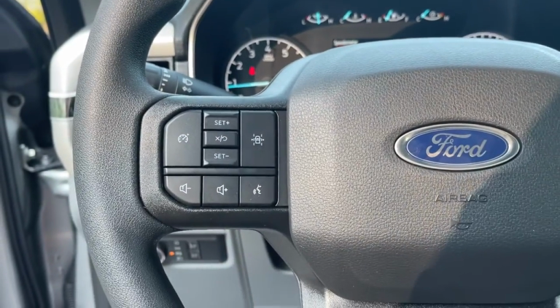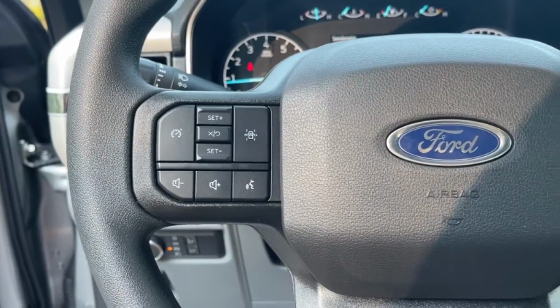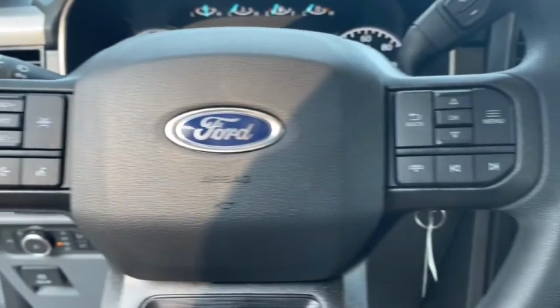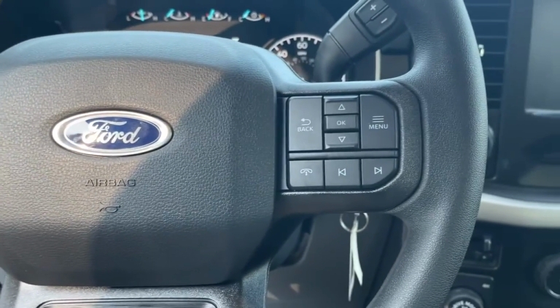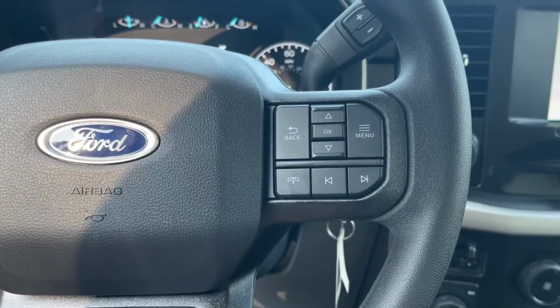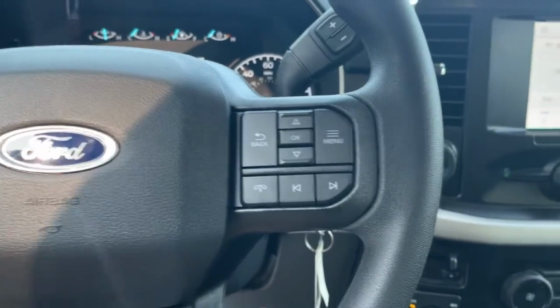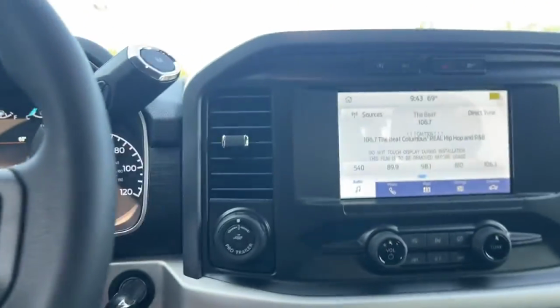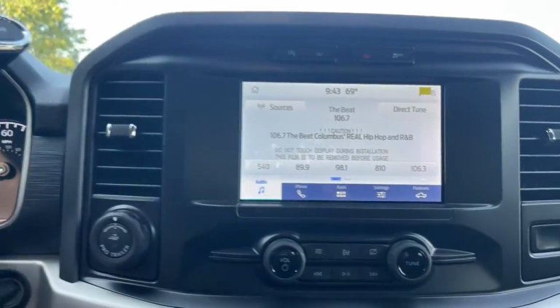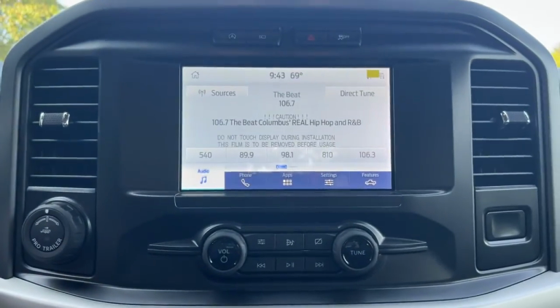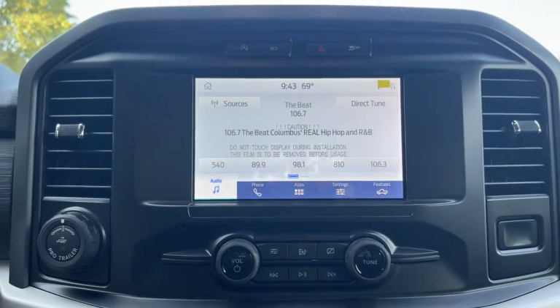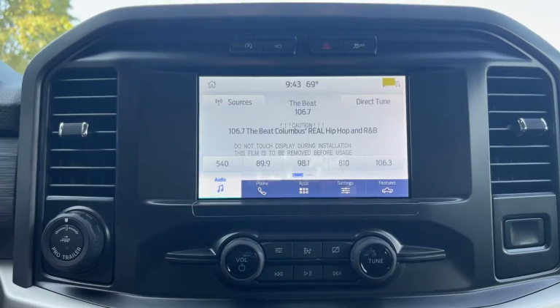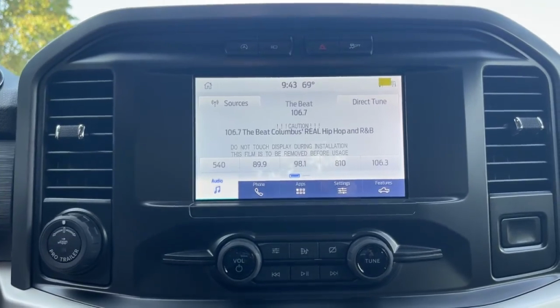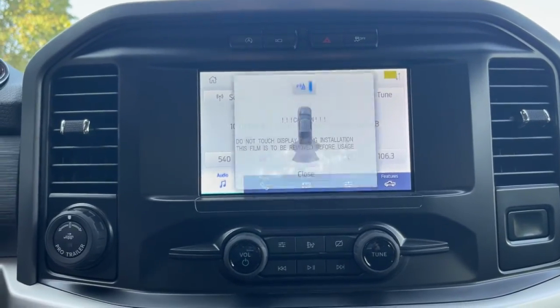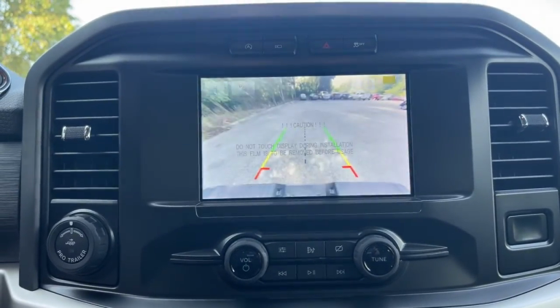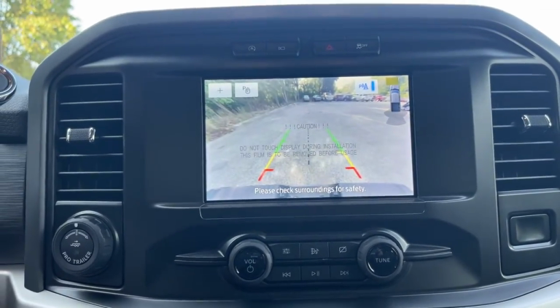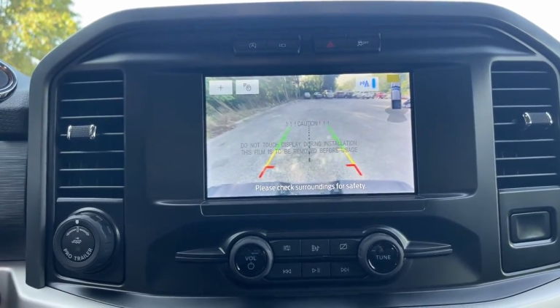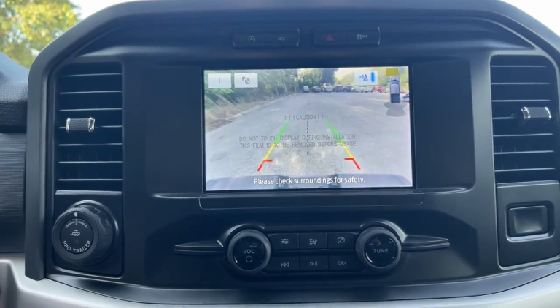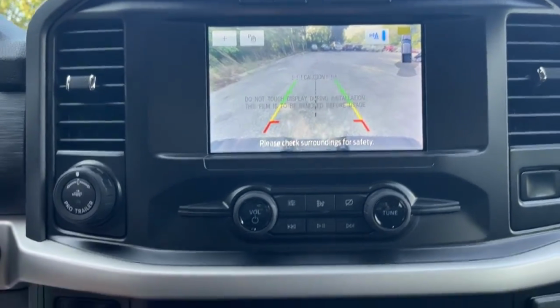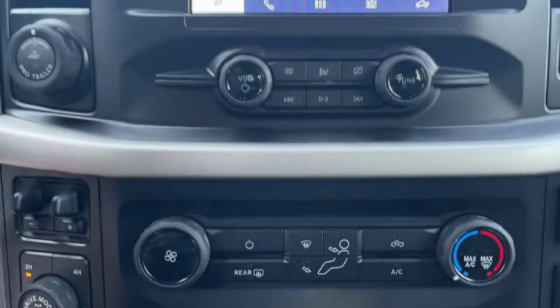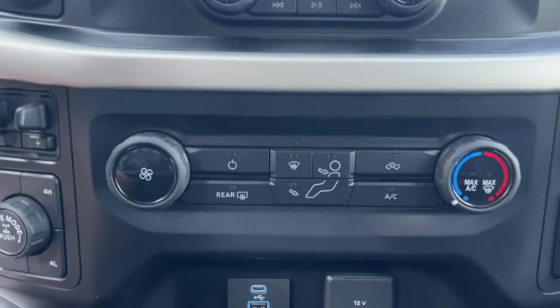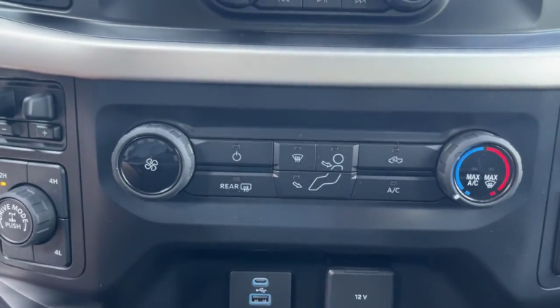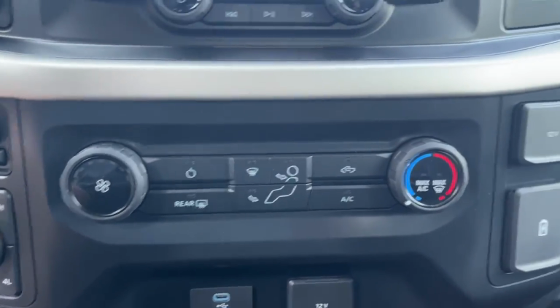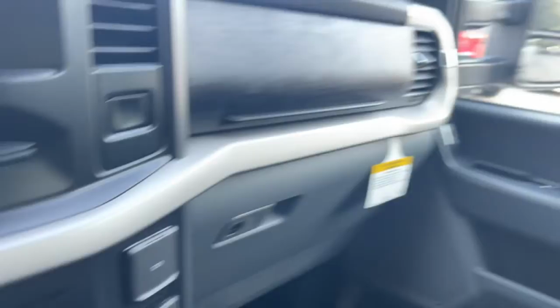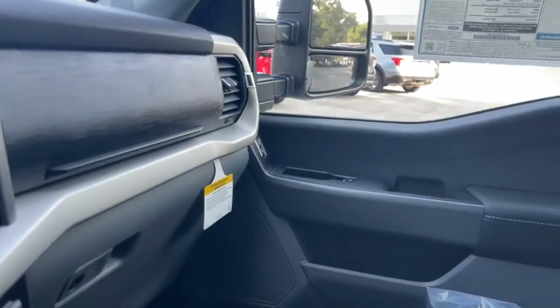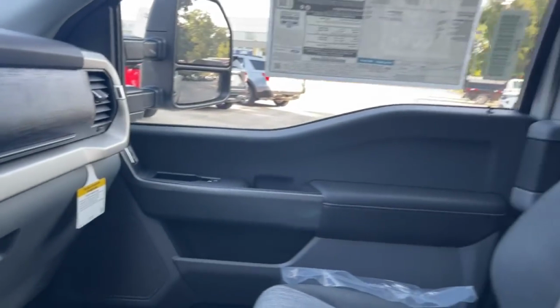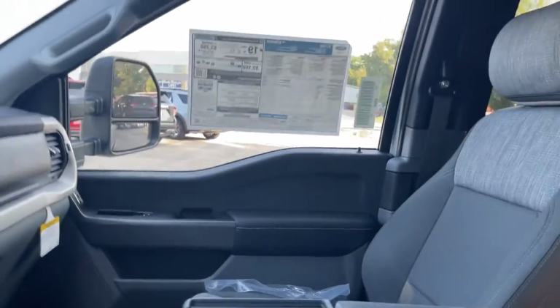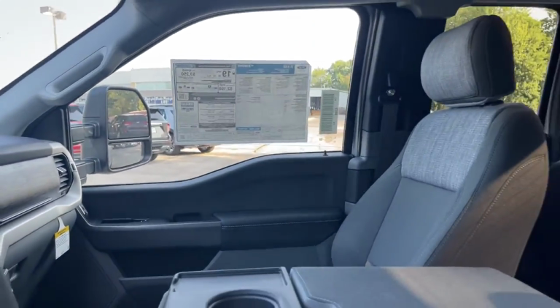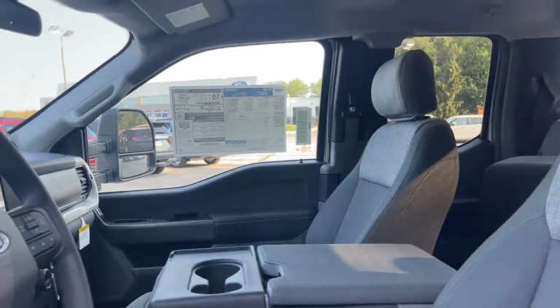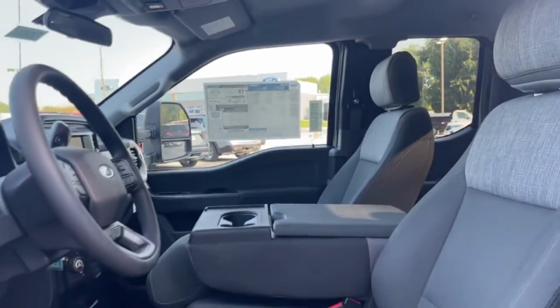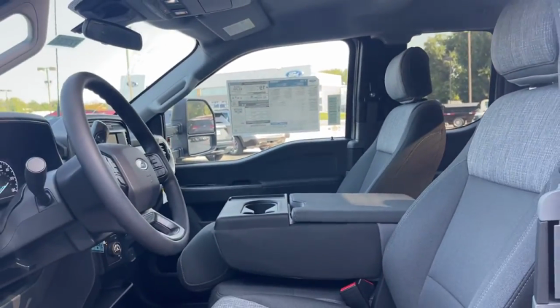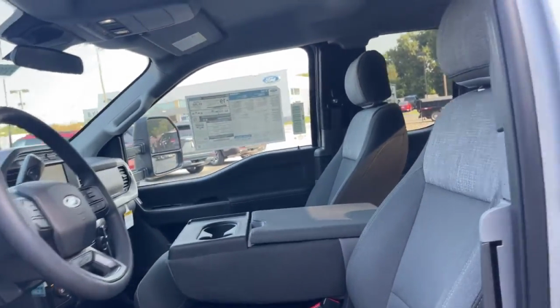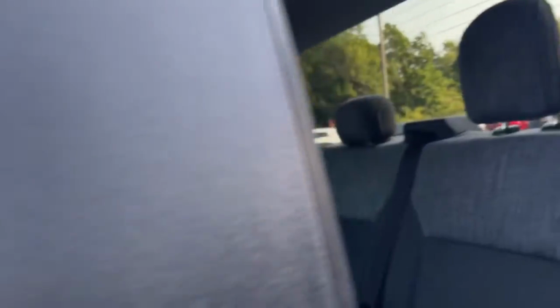The following are some of this vehicle's highlighted options: lane-keeping assist, electronic stability control, running boards, automatic headlights, power windows, four-wheel disc brakes, and power steering.